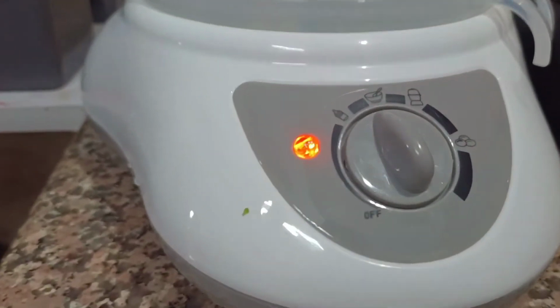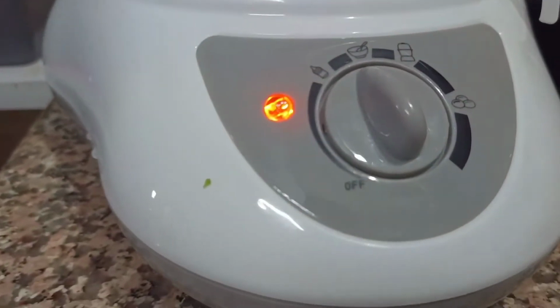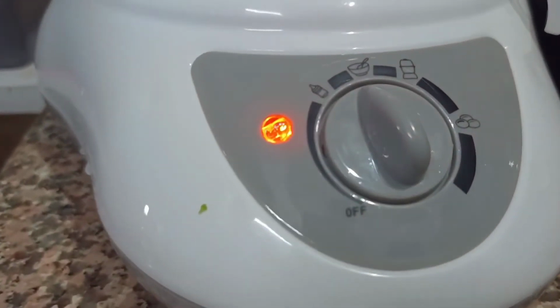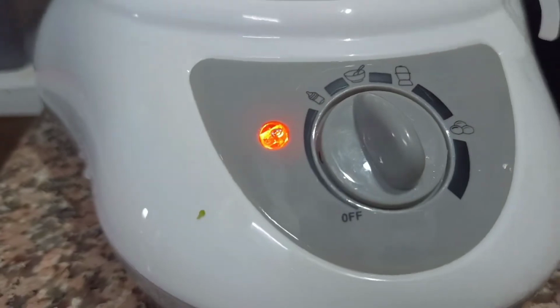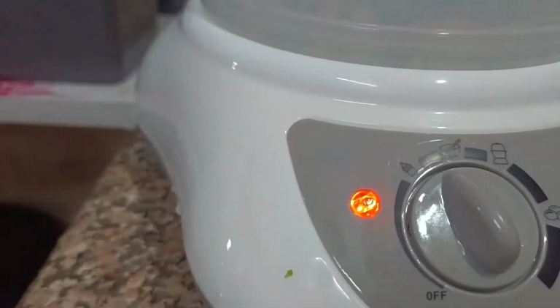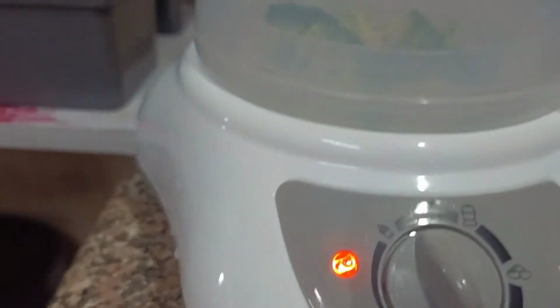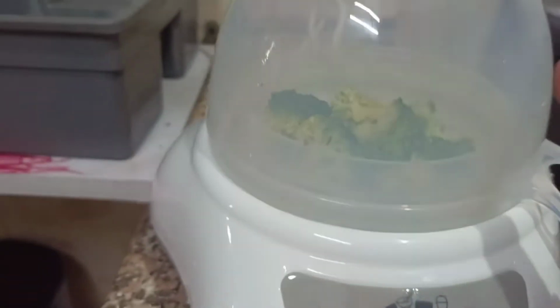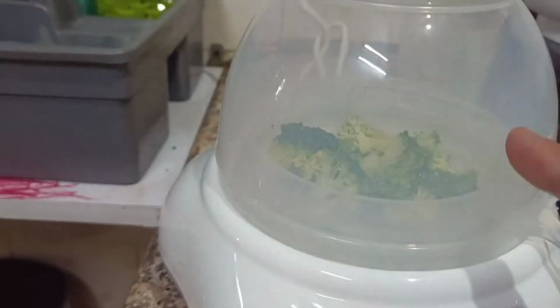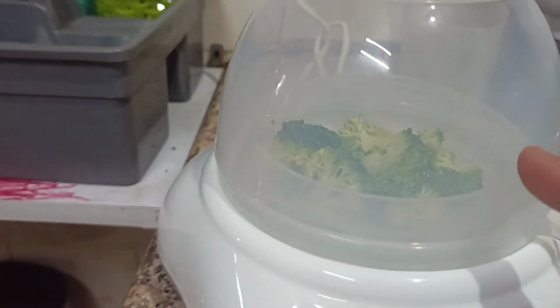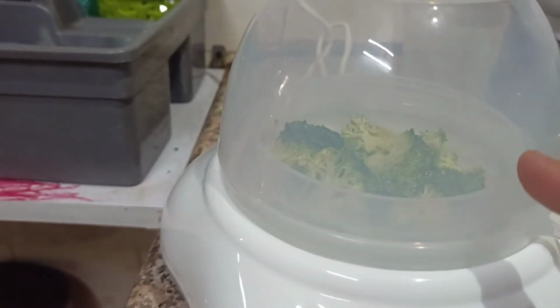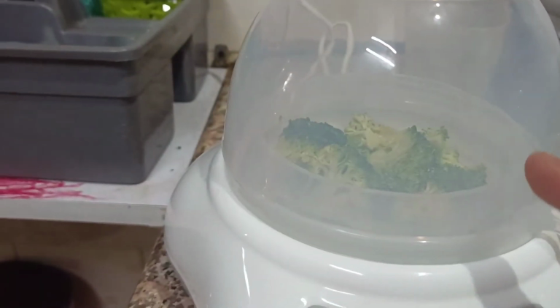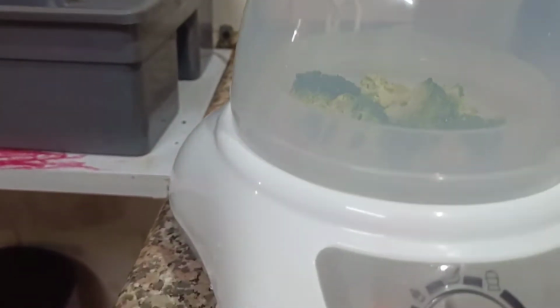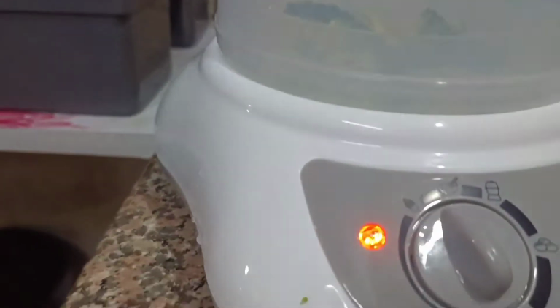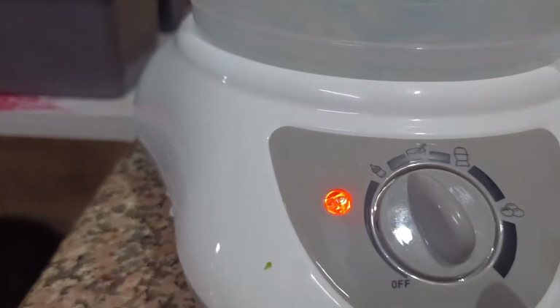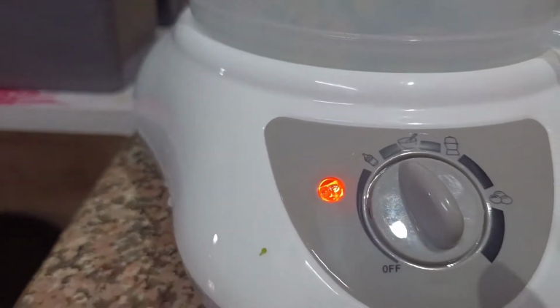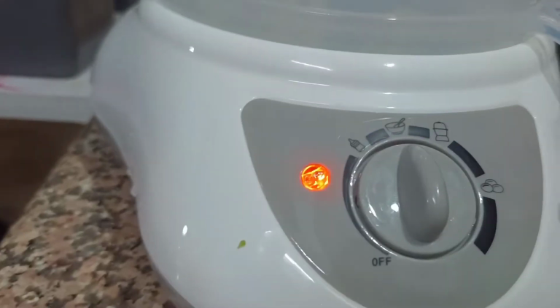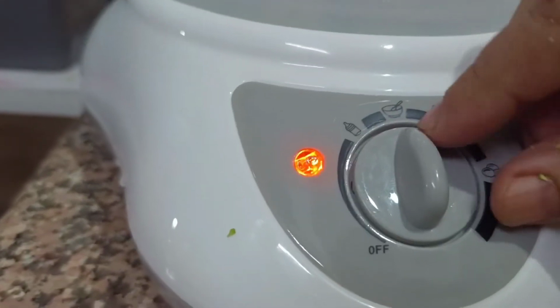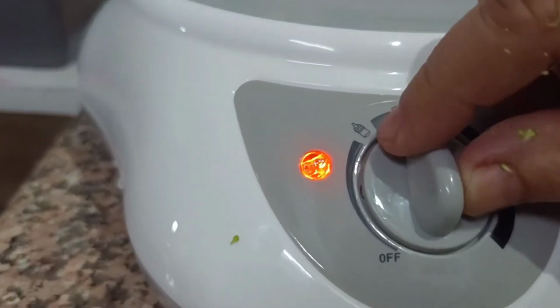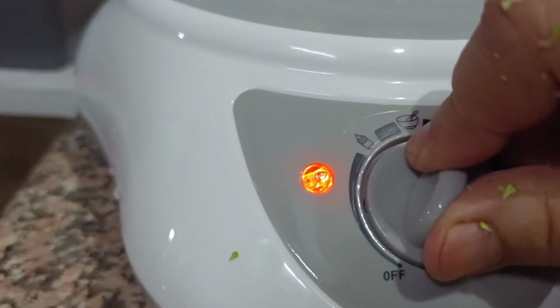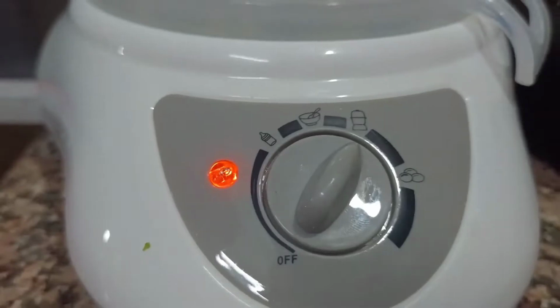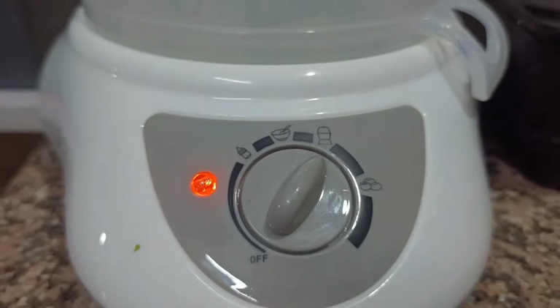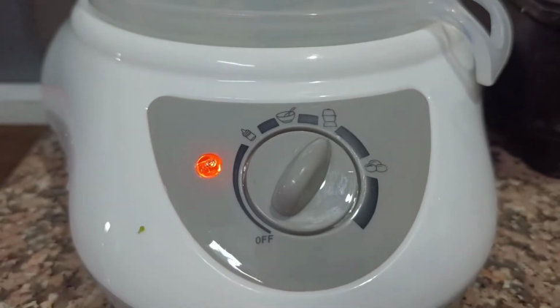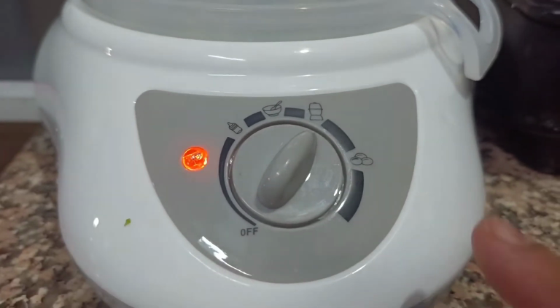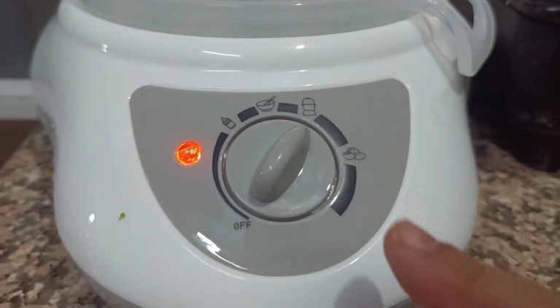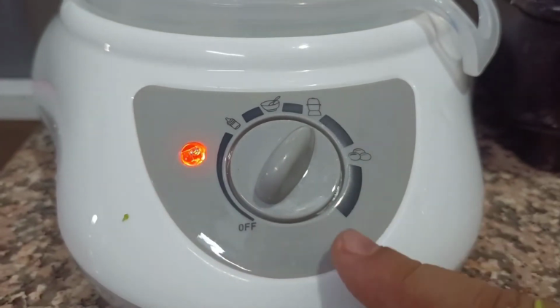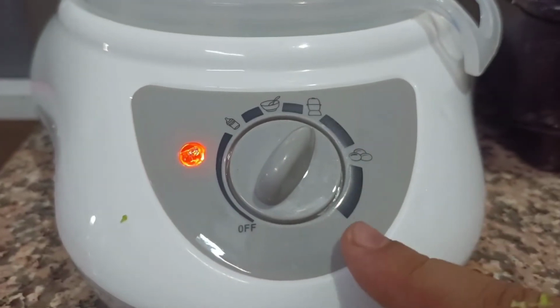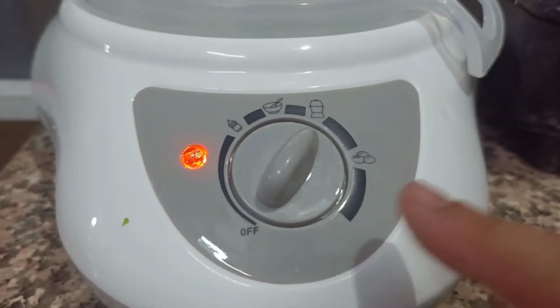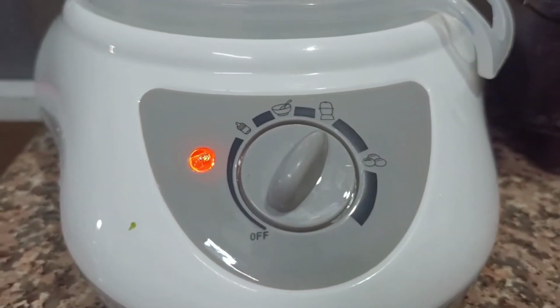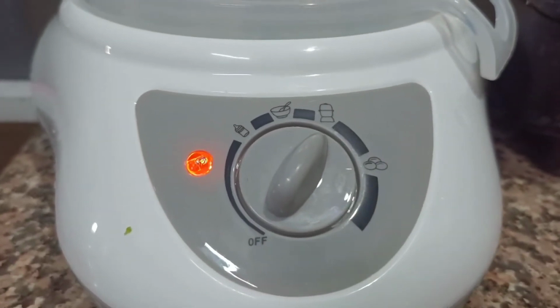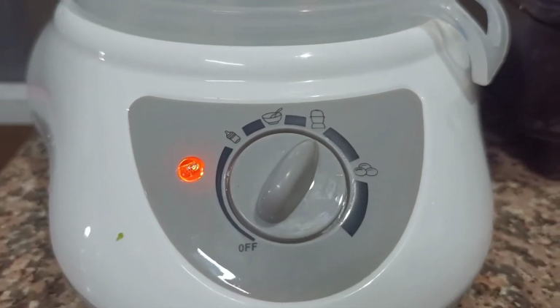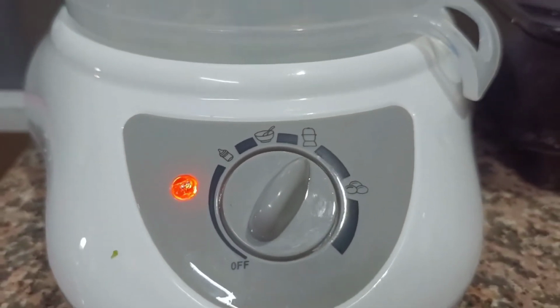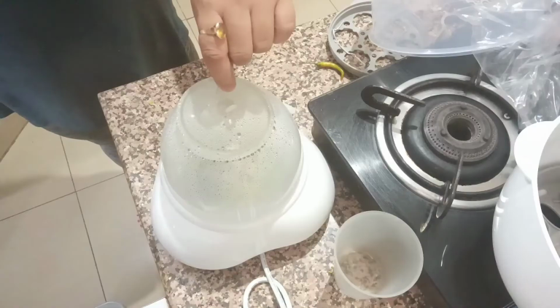If you want to warm the bottle, you can adjust the bottle position. I am using the broccoli steamer setting. If you want to soften it, you can heat it using the appropriate setting.